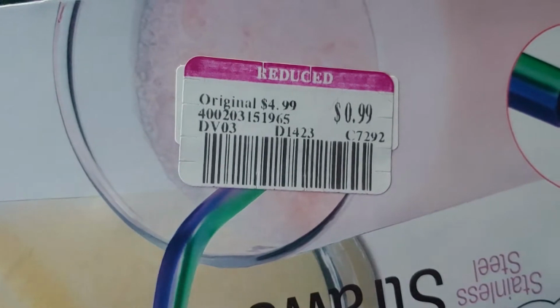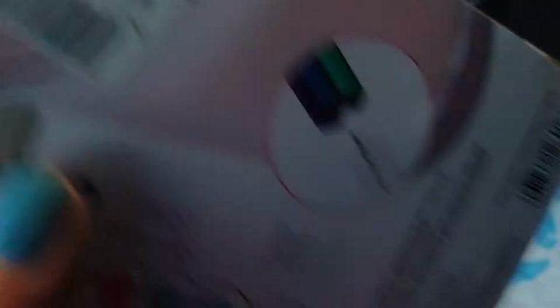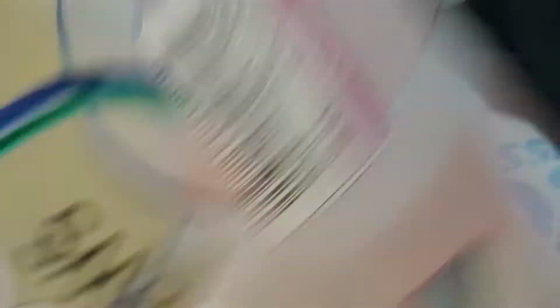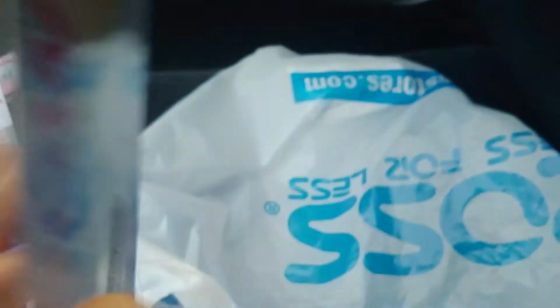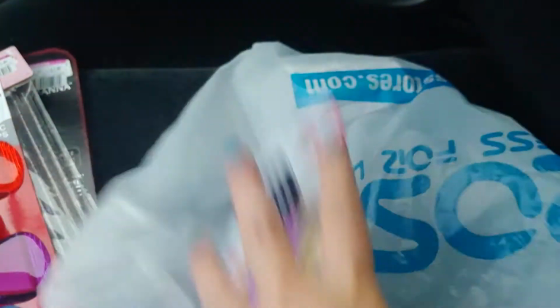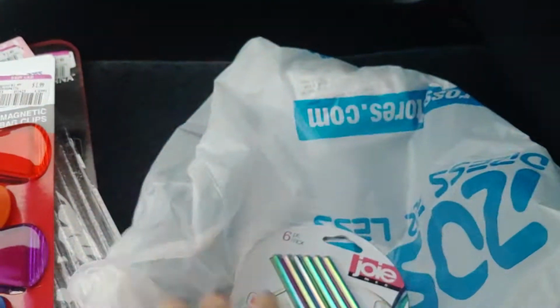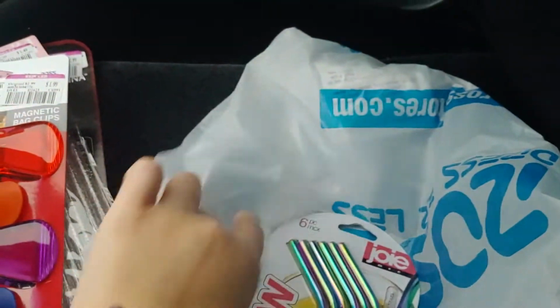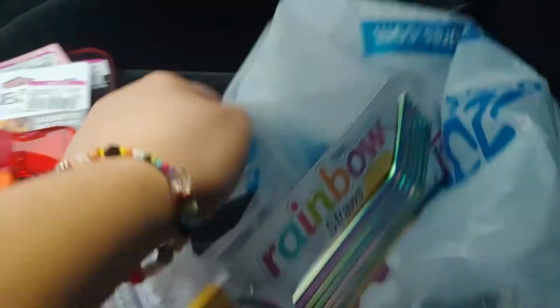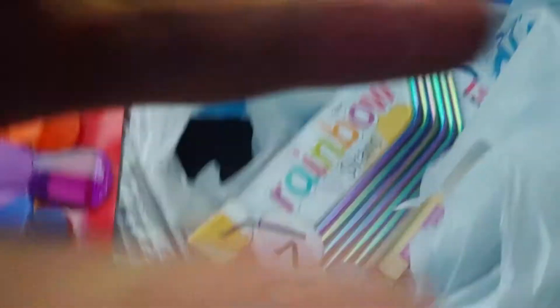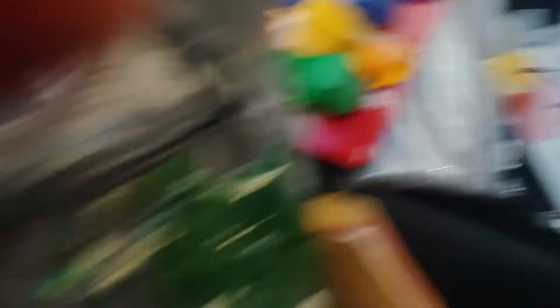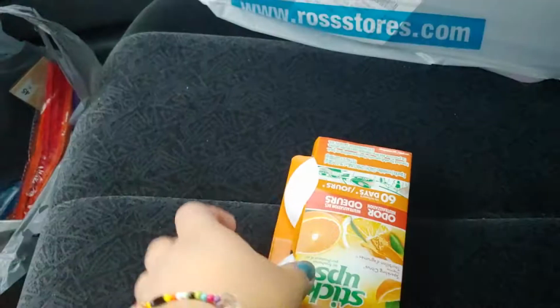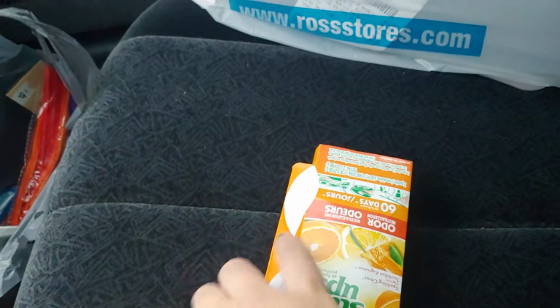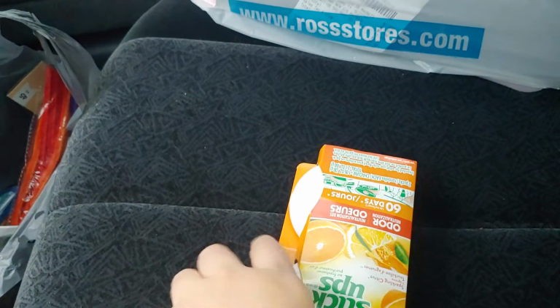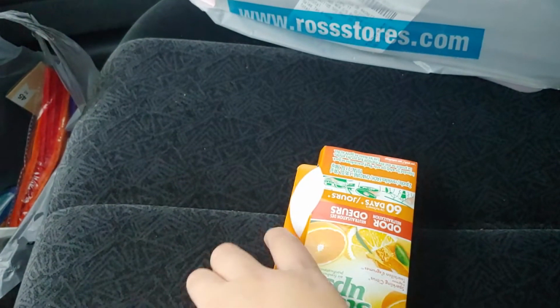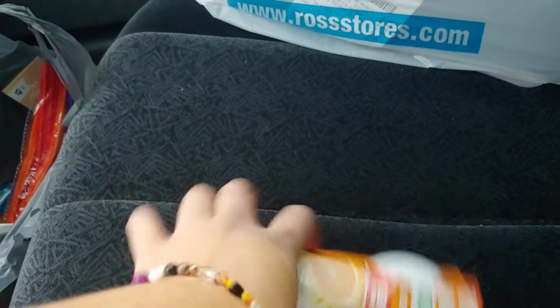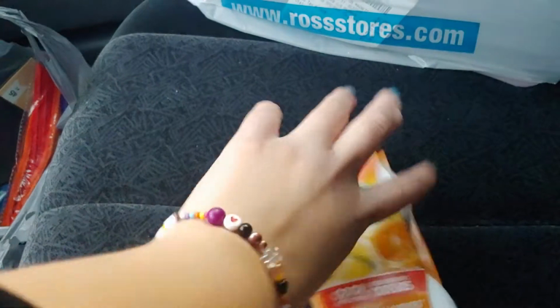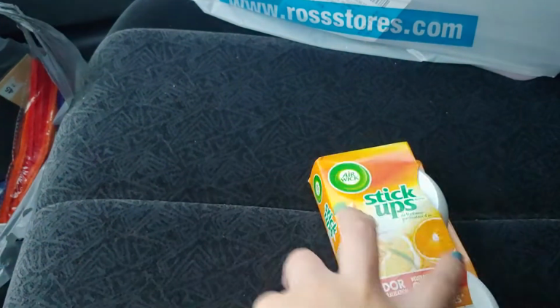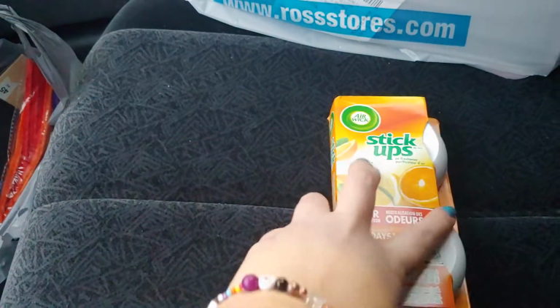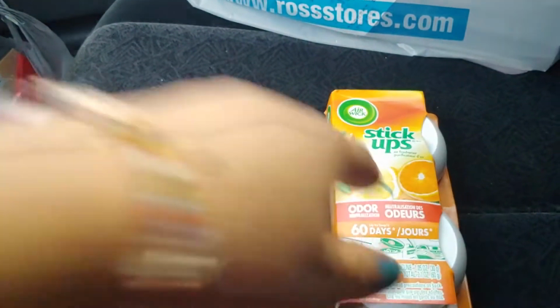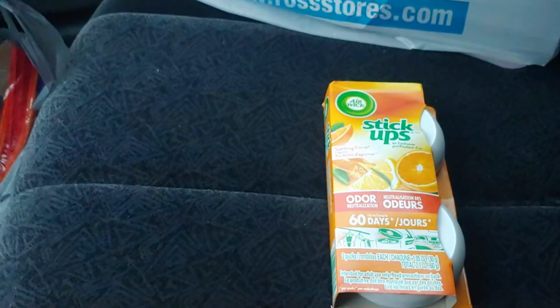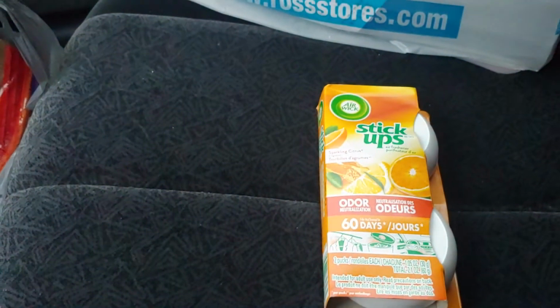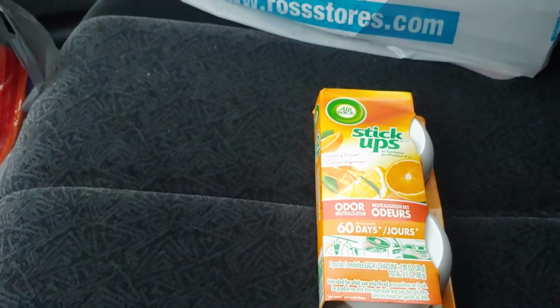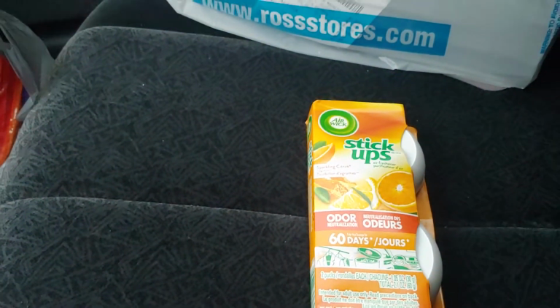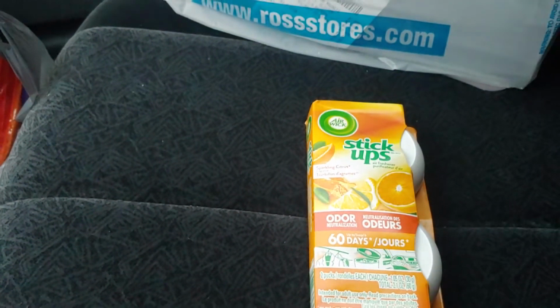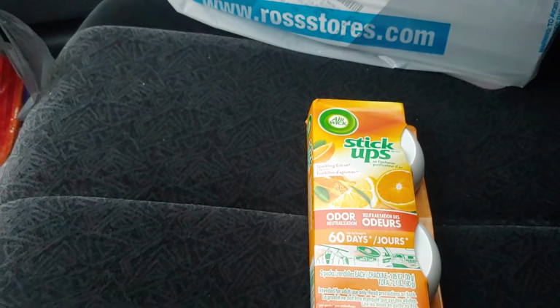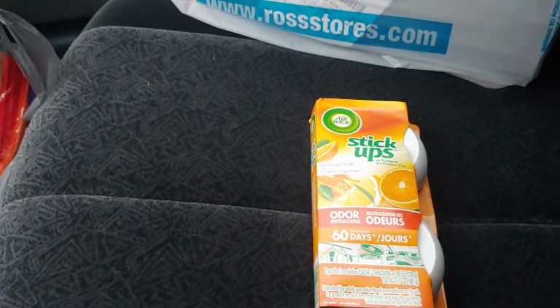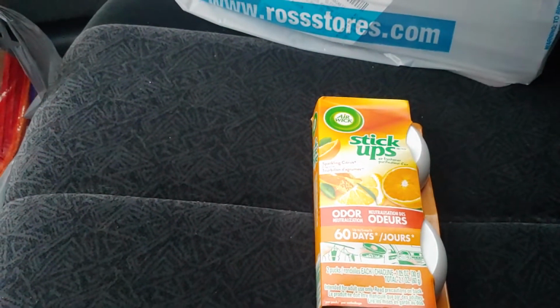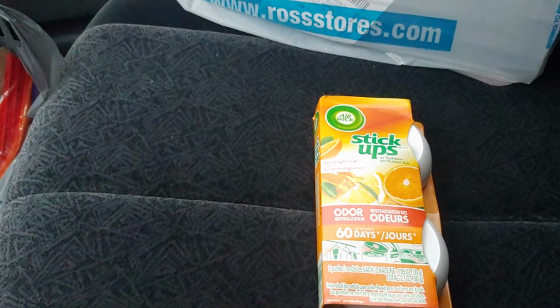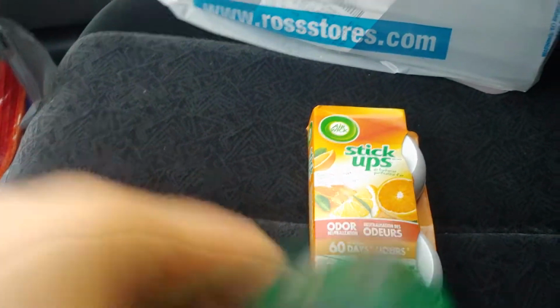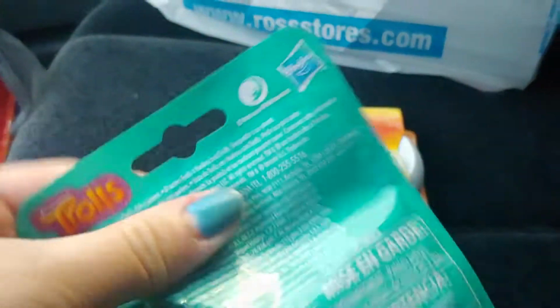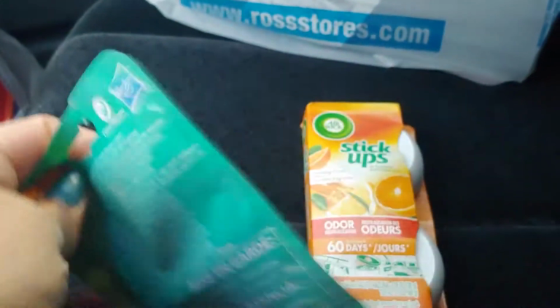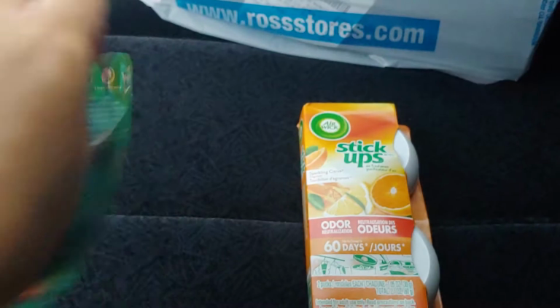For the low, low price. So next, I'm going to show you the Dollar Tree items. I'm picking stuff randomly out of the bag, so it's not in order.